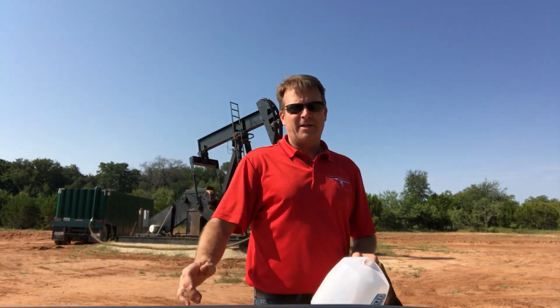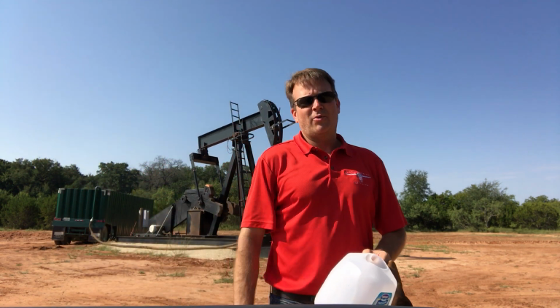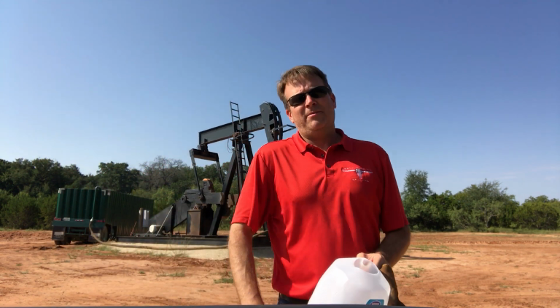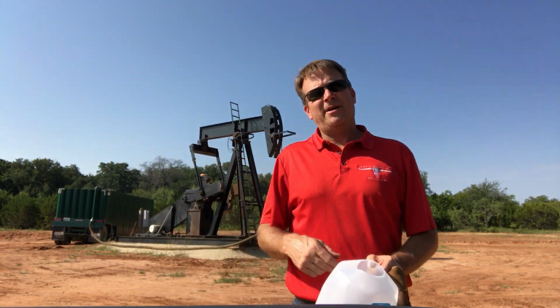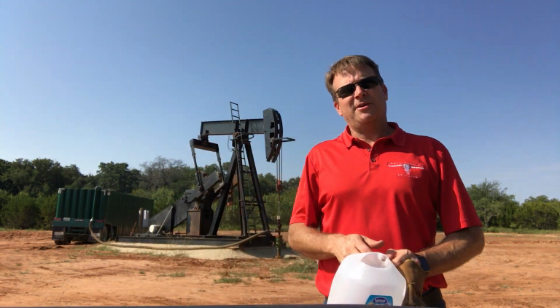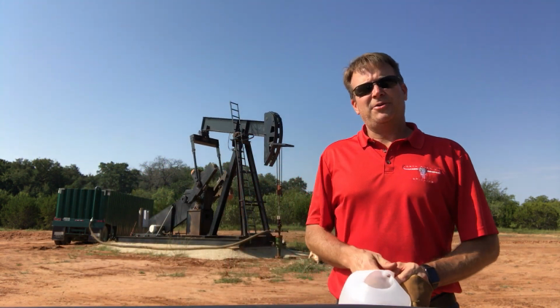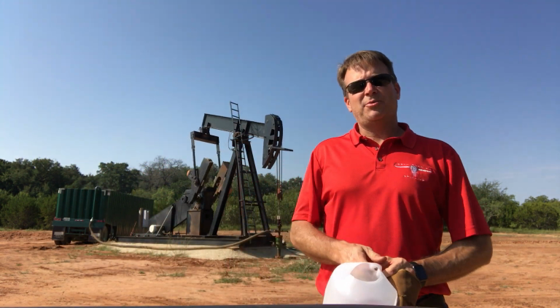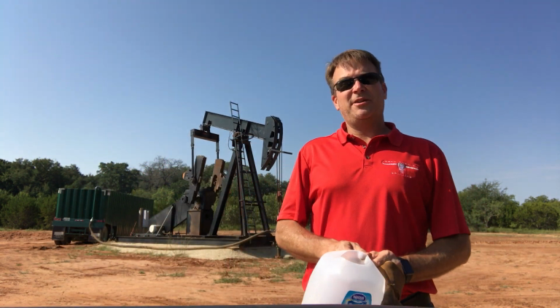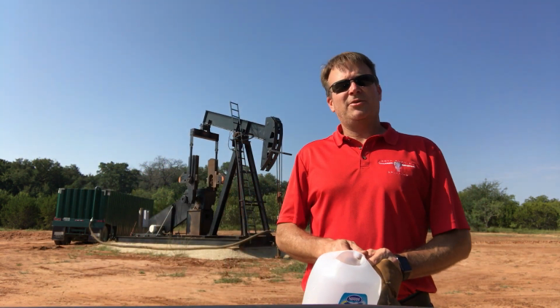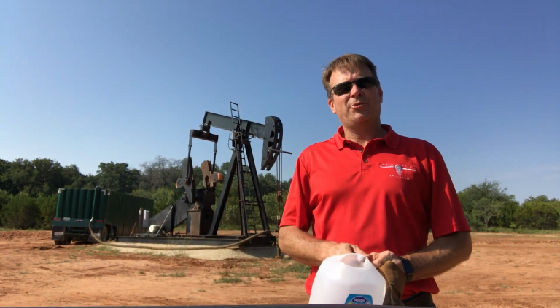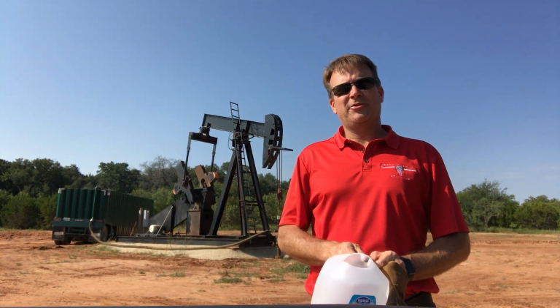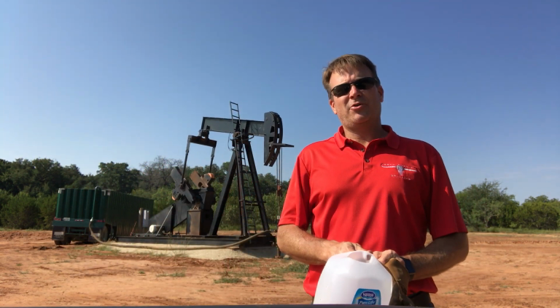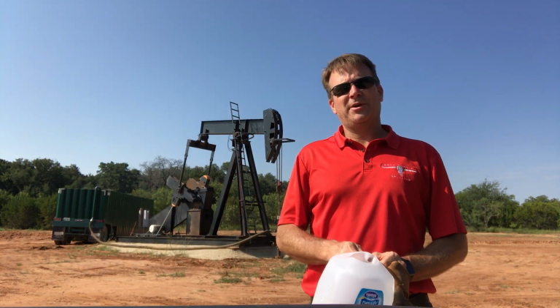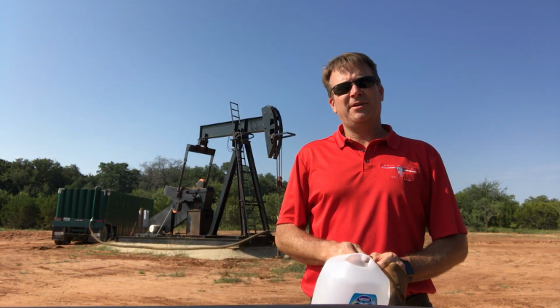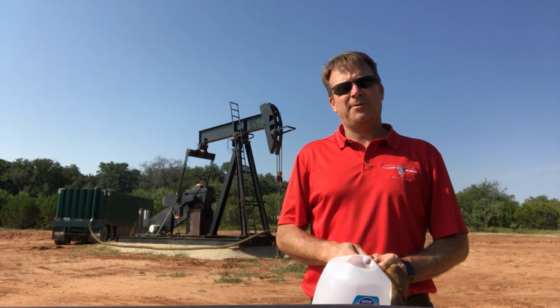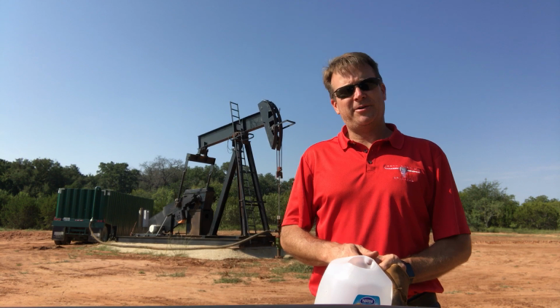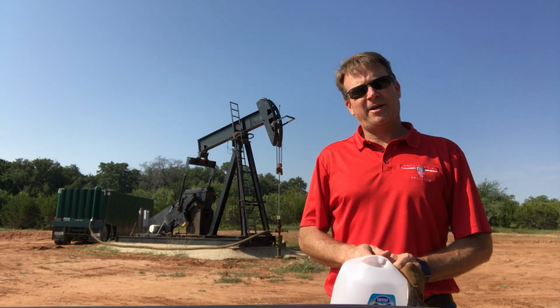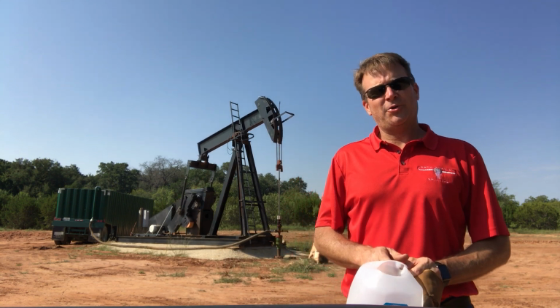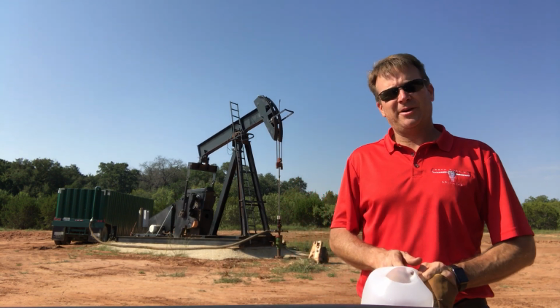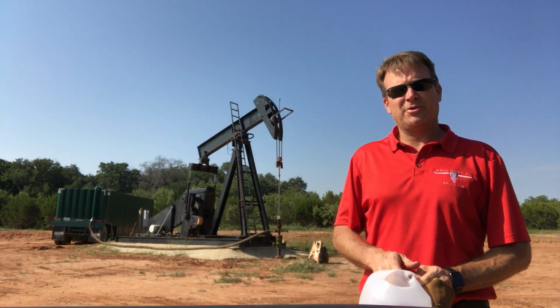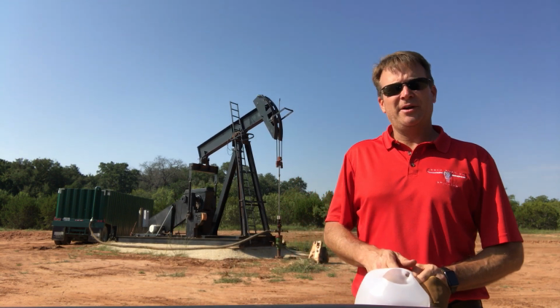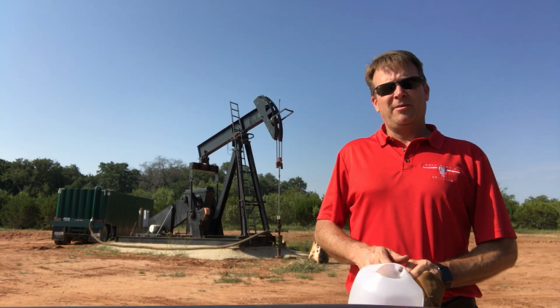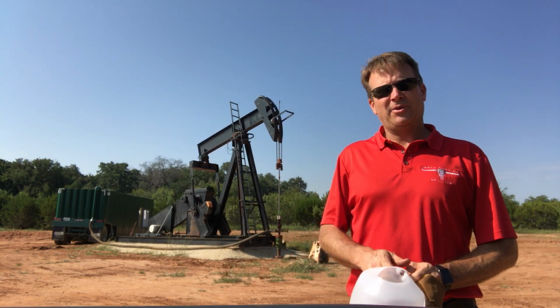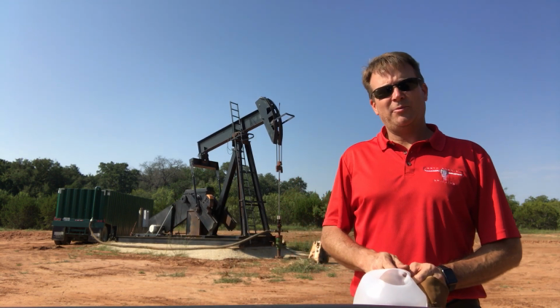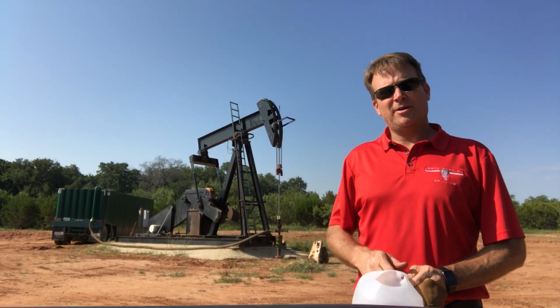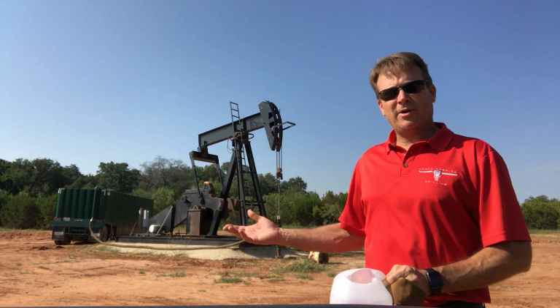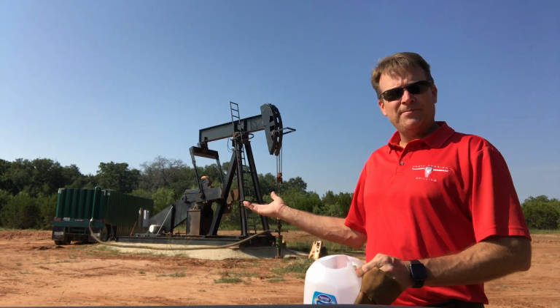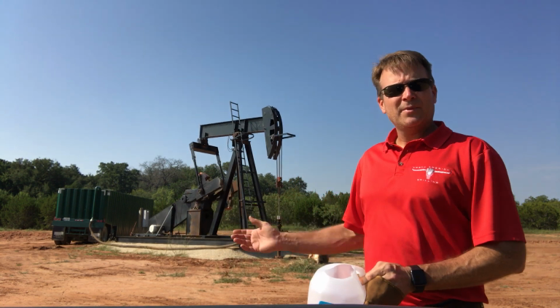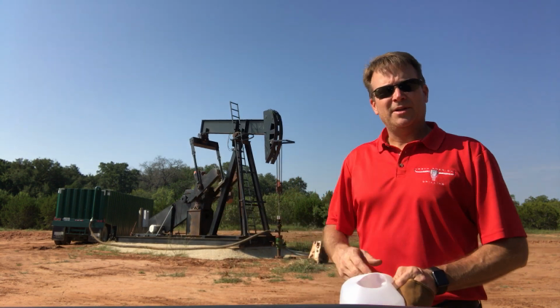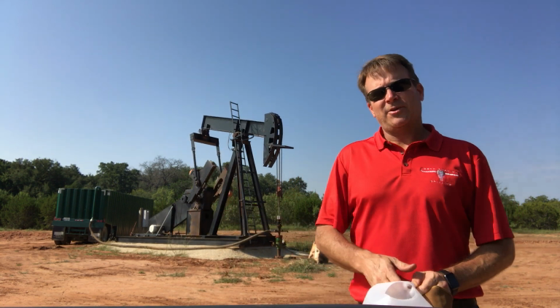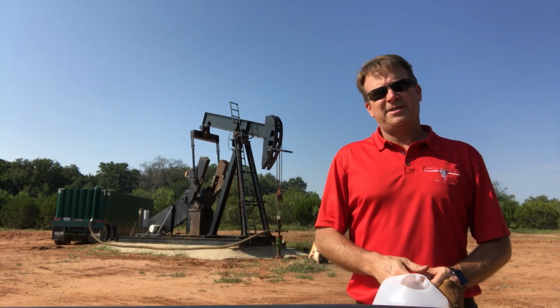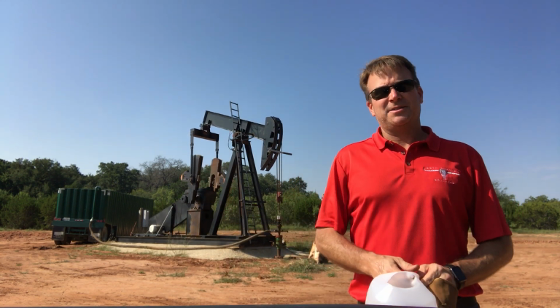Hello everyone, my name is Larry Koontz, President of North American Drilling Corporation, and we're out here today in the North American Drilling Buffalo Gap Well No. 1 in Taylor County, Texas.